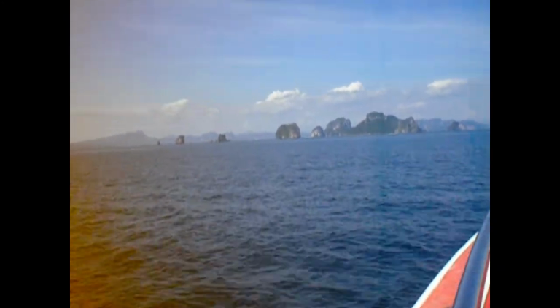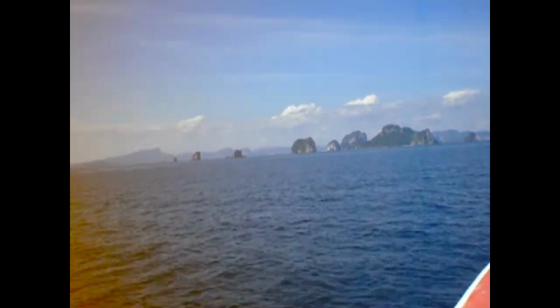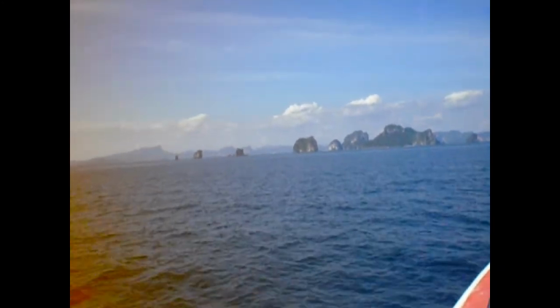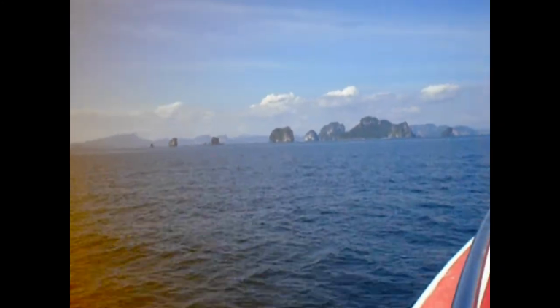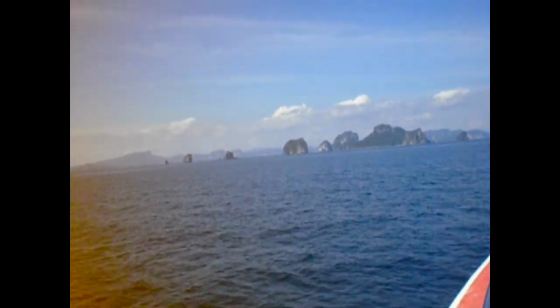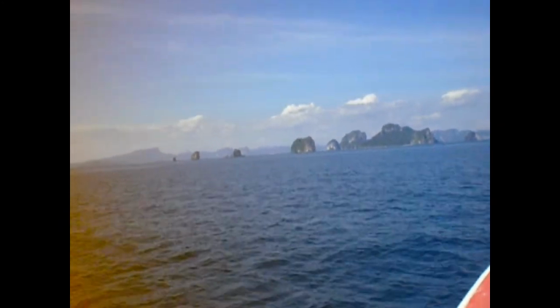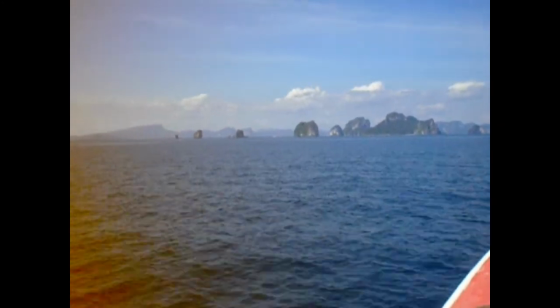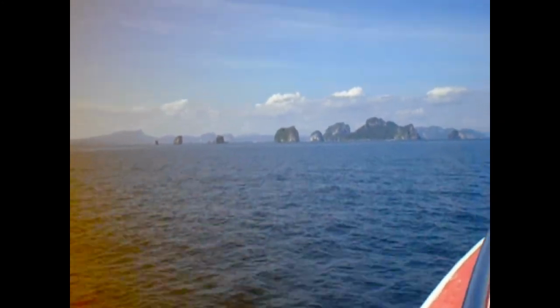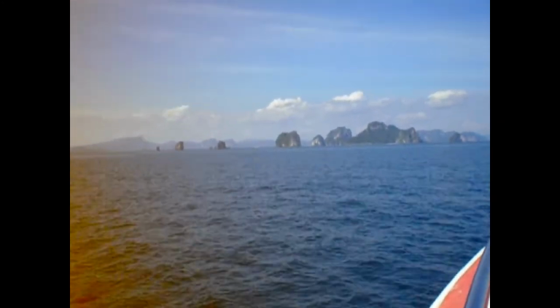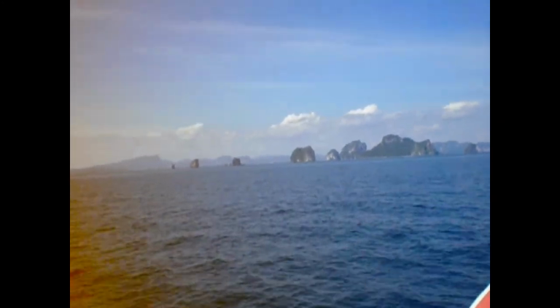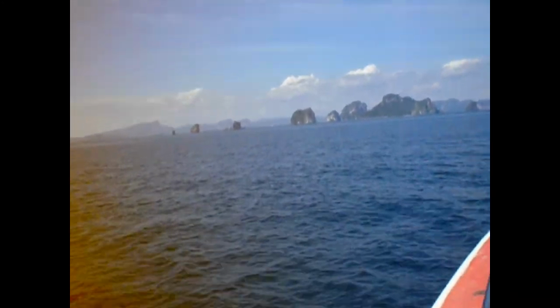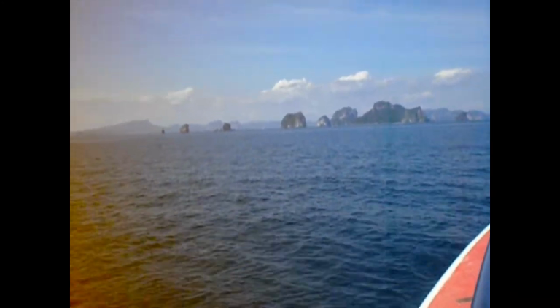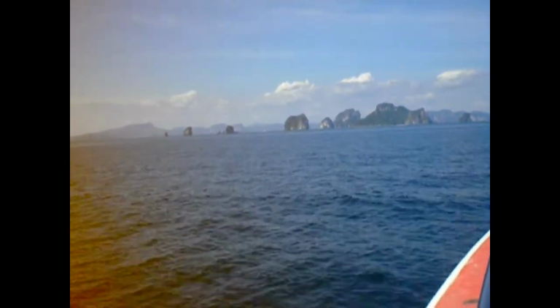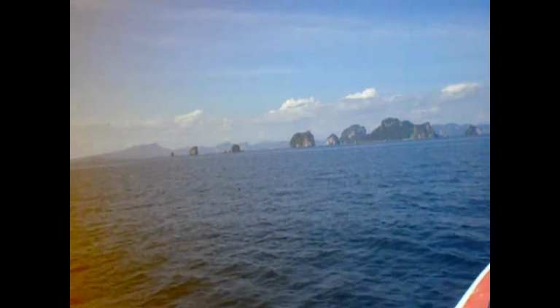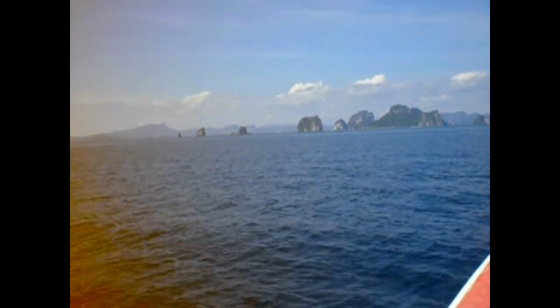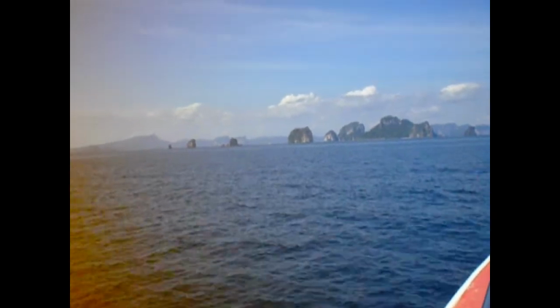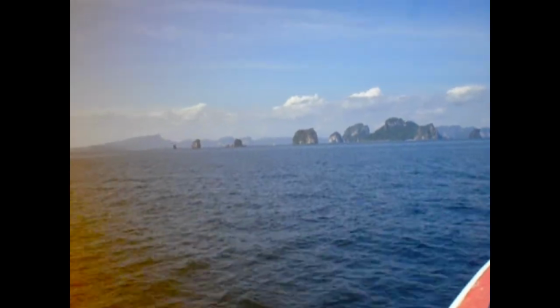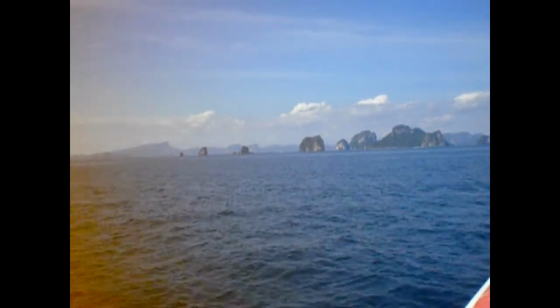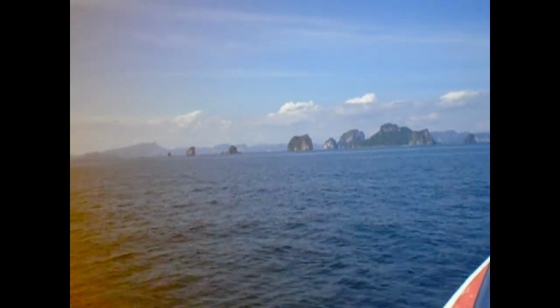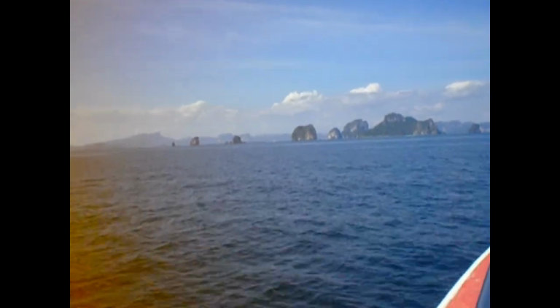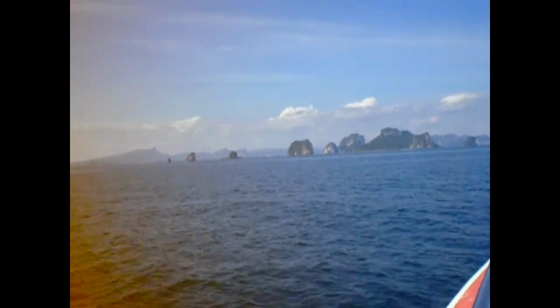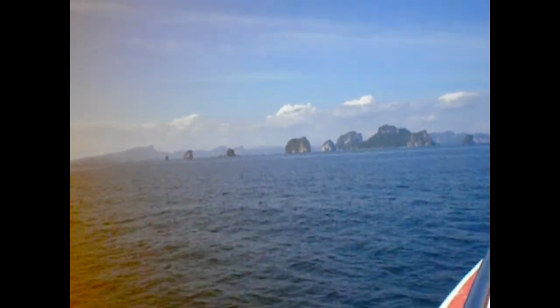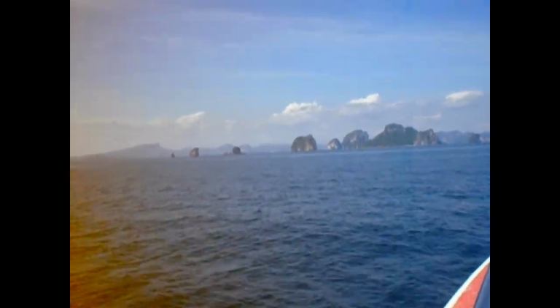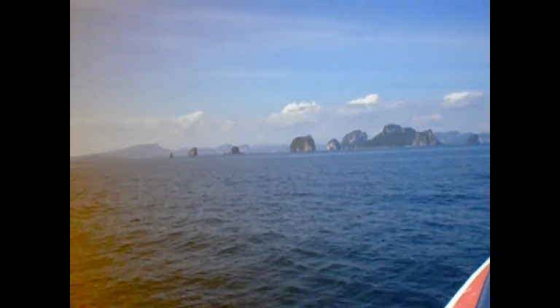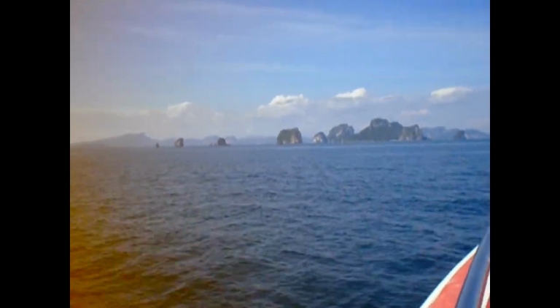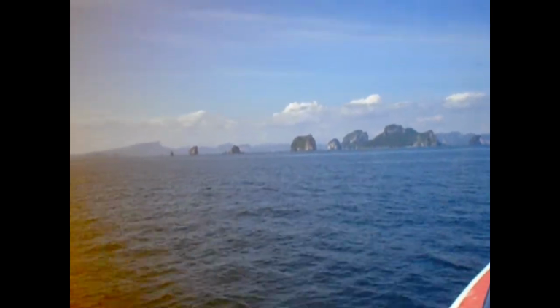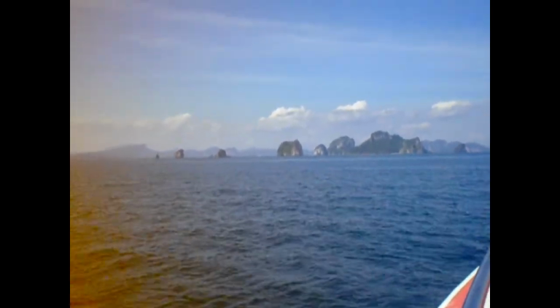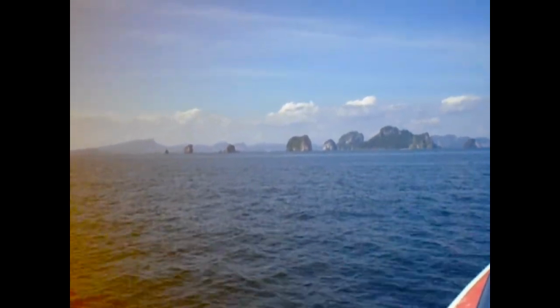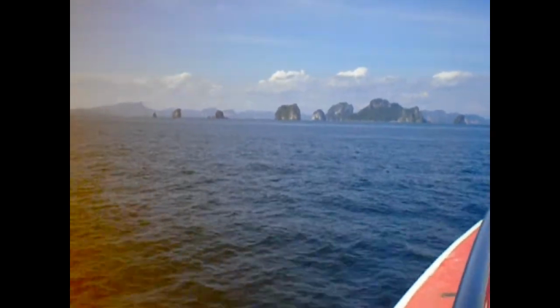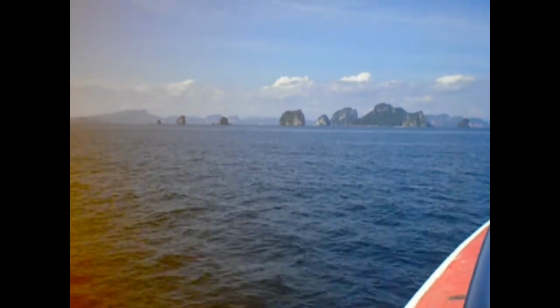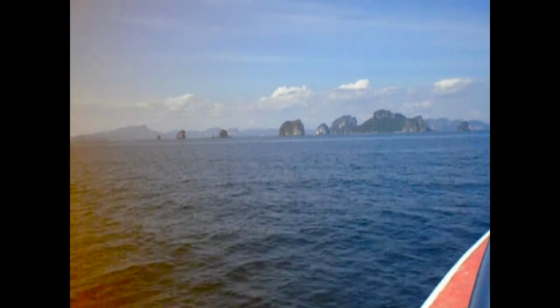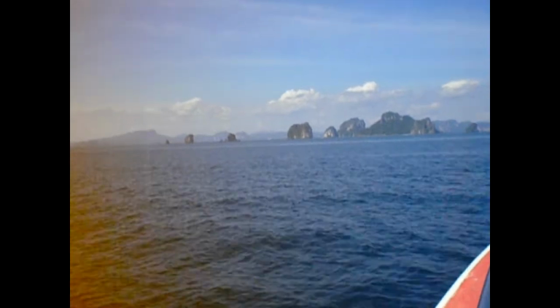These islands, together with the Nopharat Thara Beach, covering a total area of 390 square kilometers, were recently established as a national park.